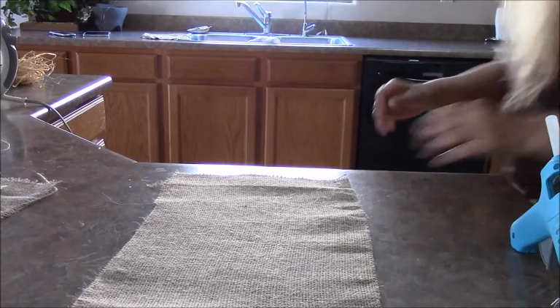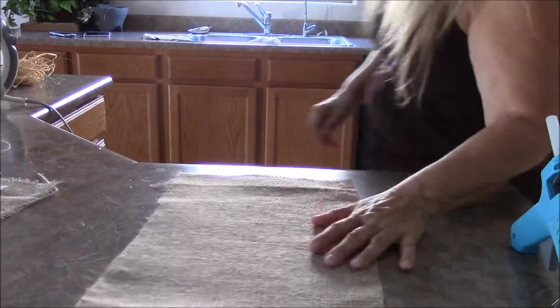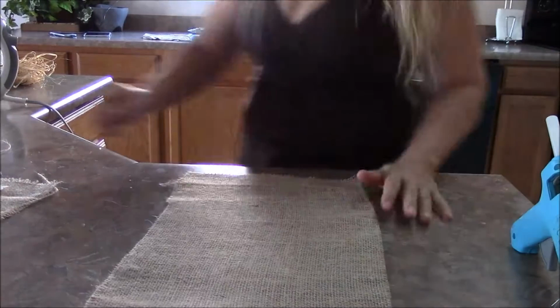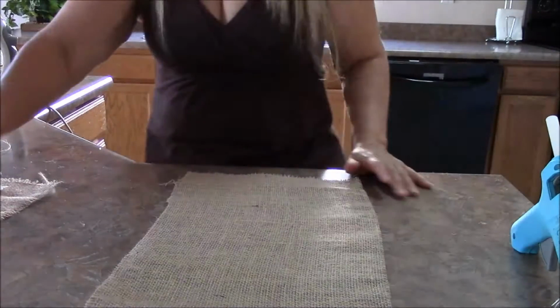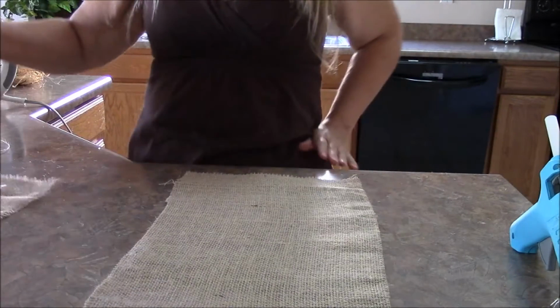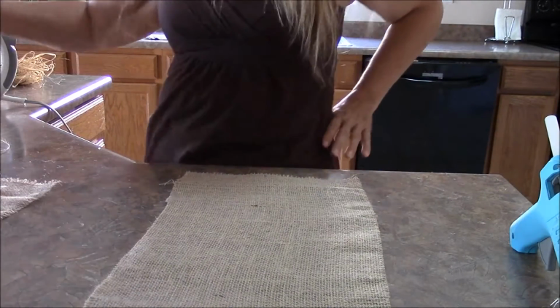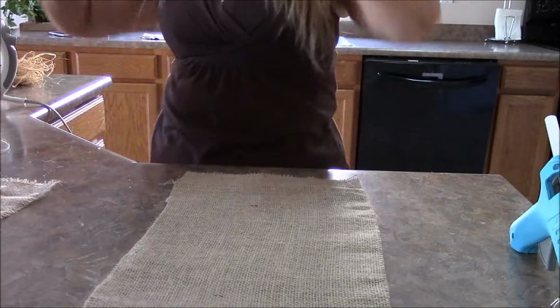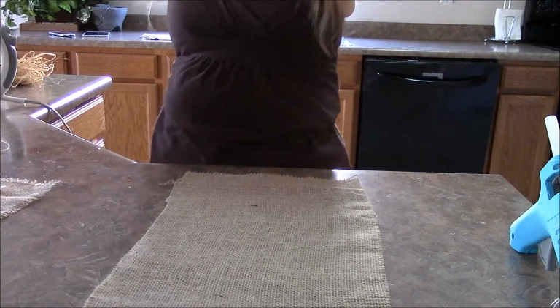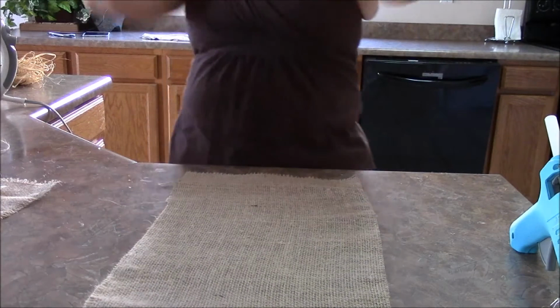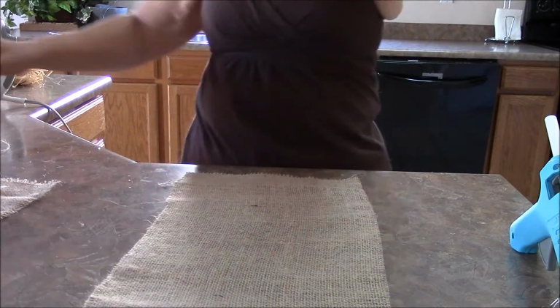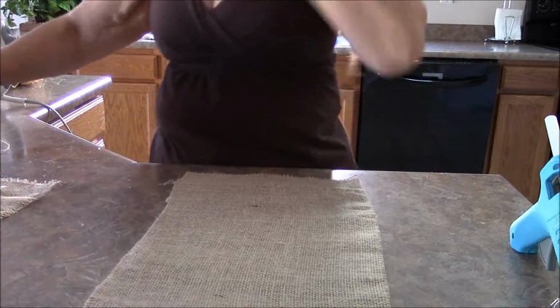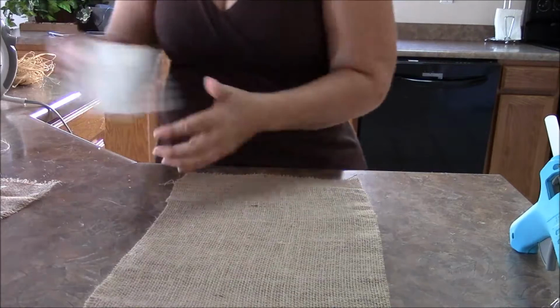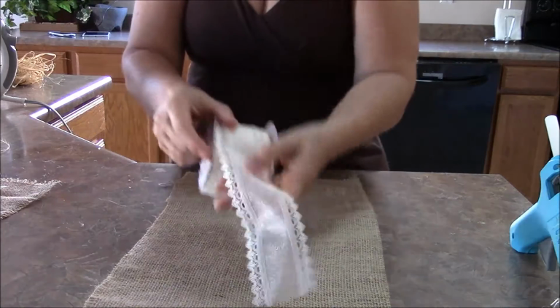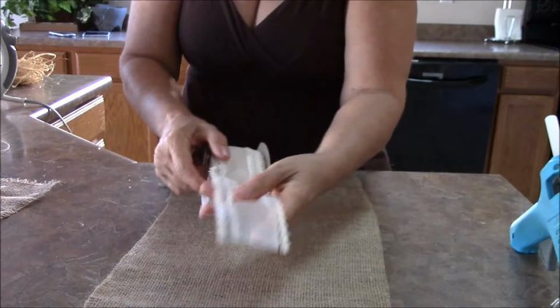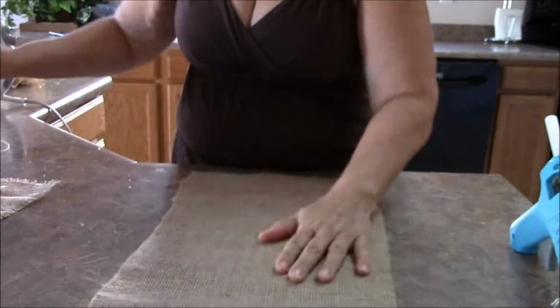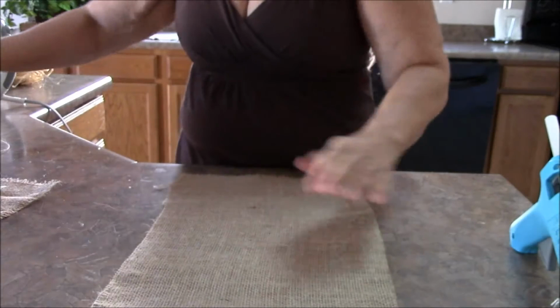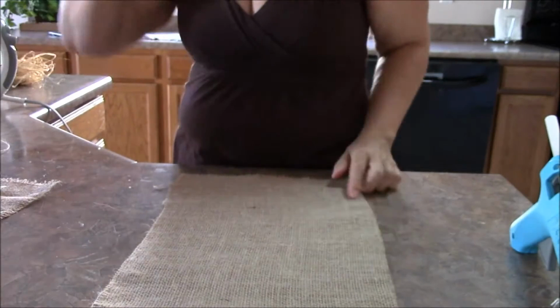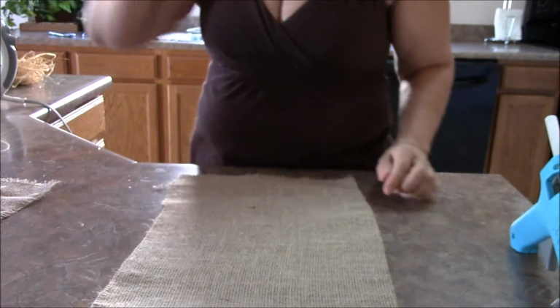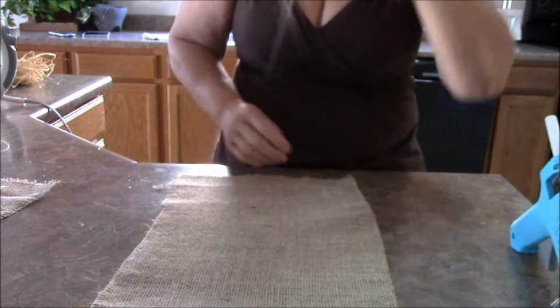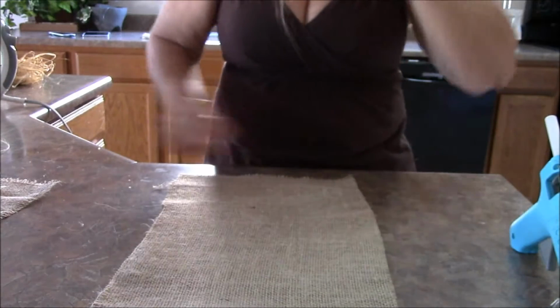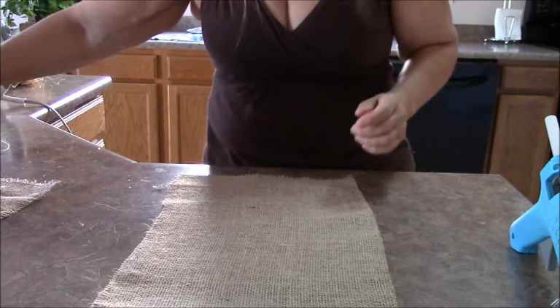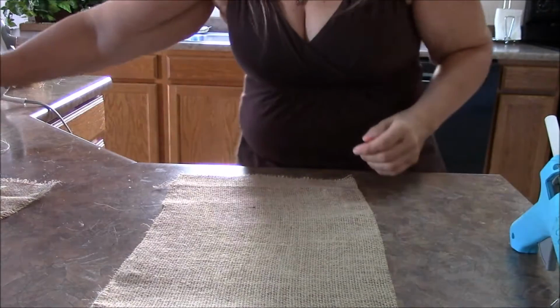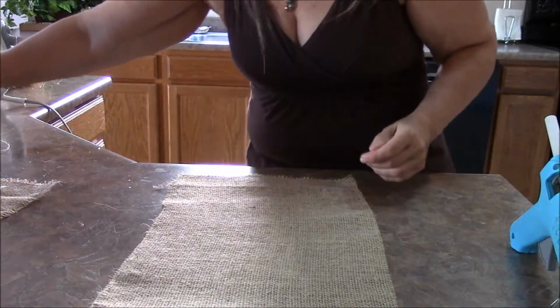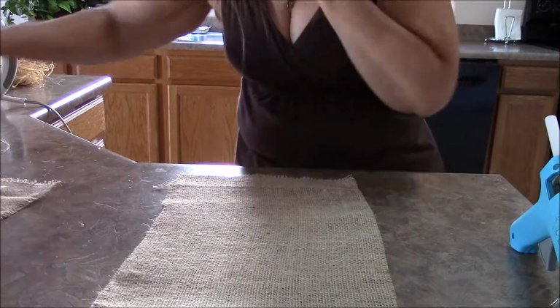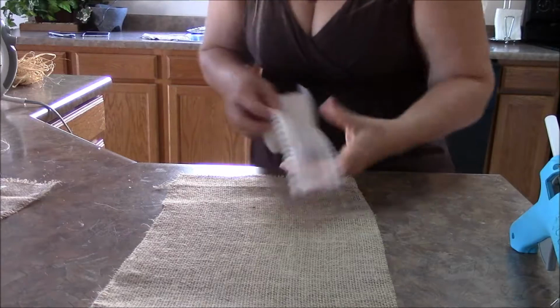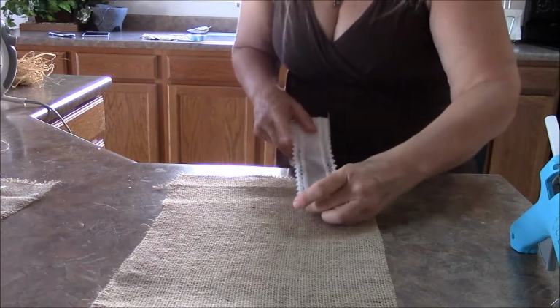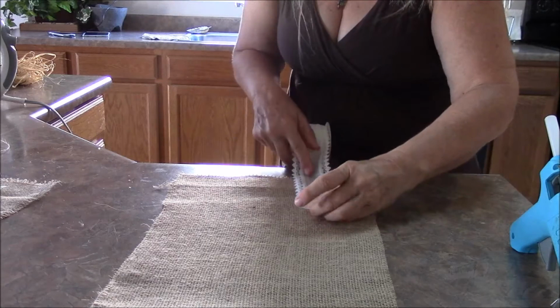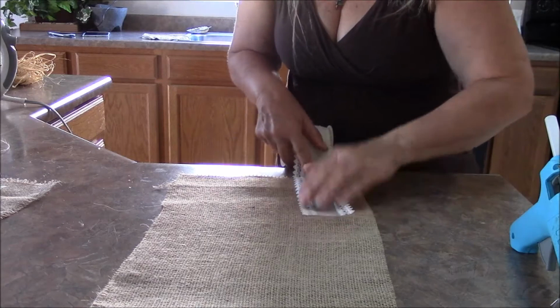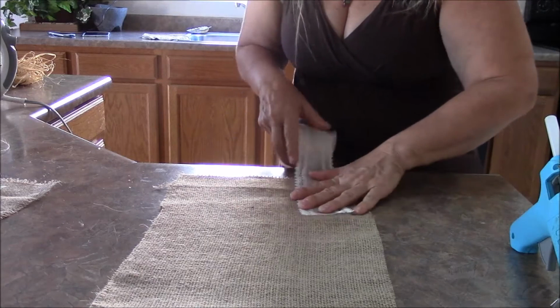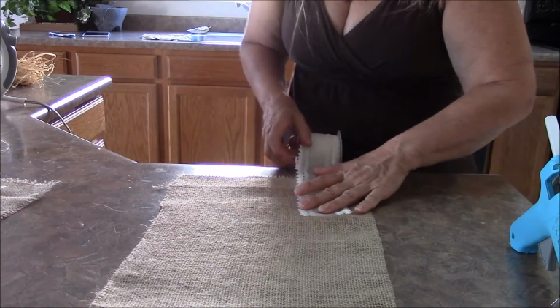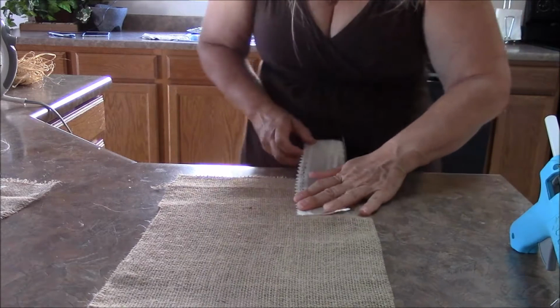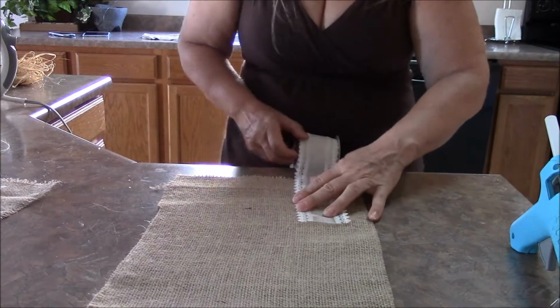I'm going to show you how to make bows out of burlap fabric and ribbon. First, measure out your ribbon on top of your burlap and figure out how long you want it.